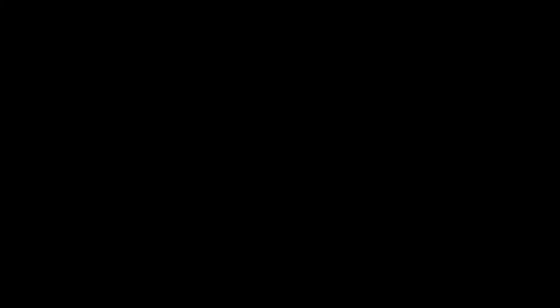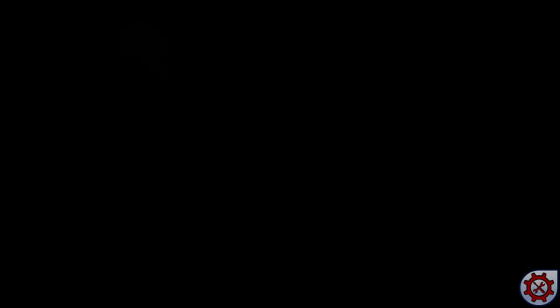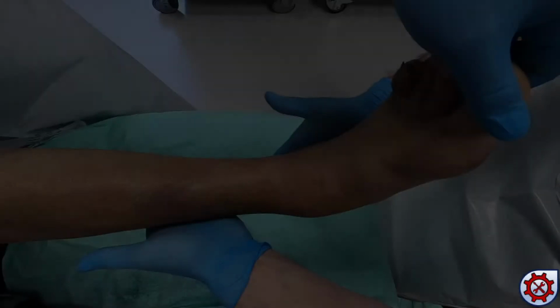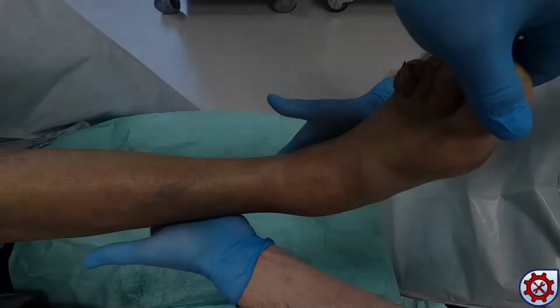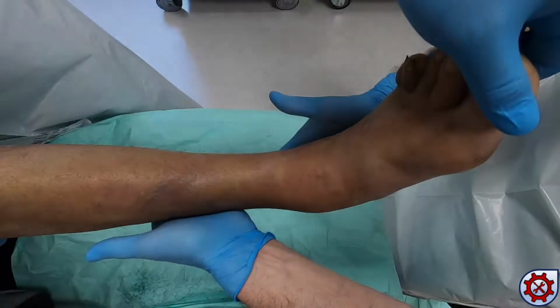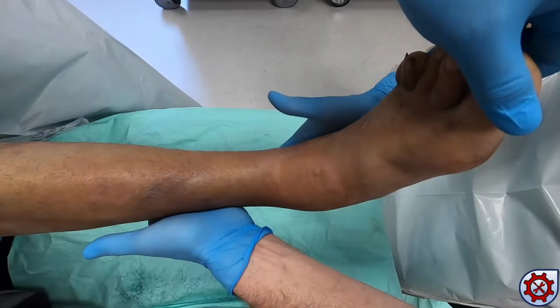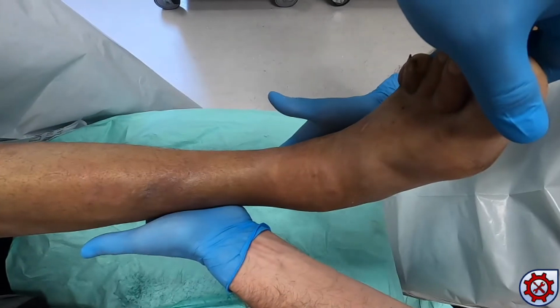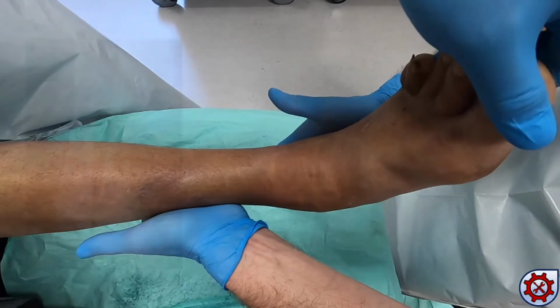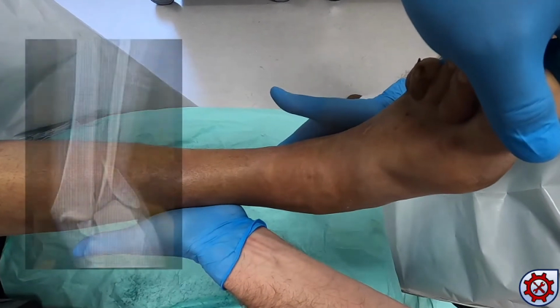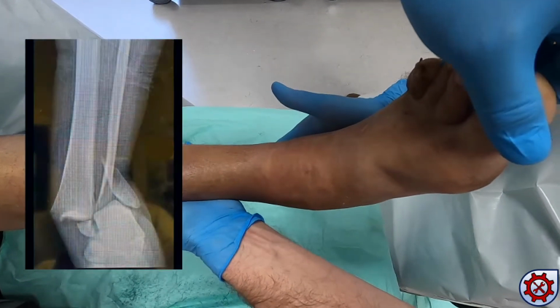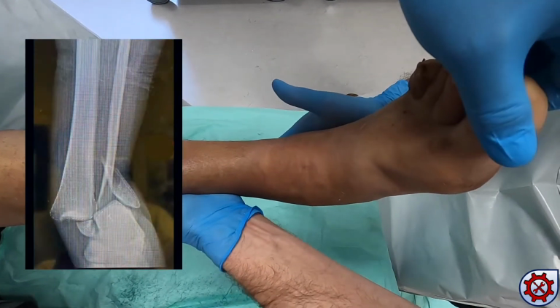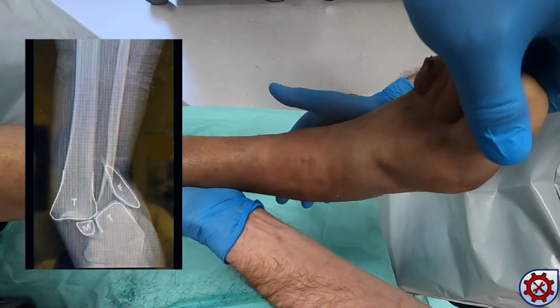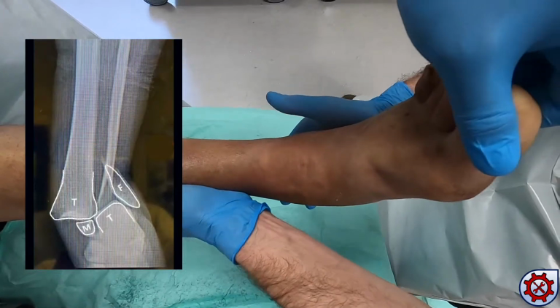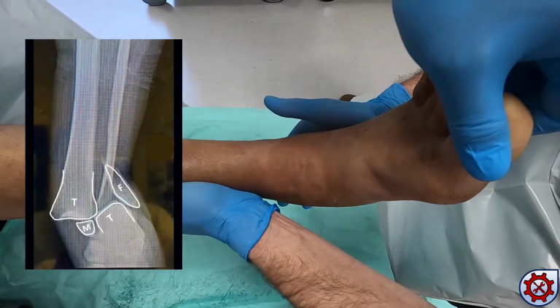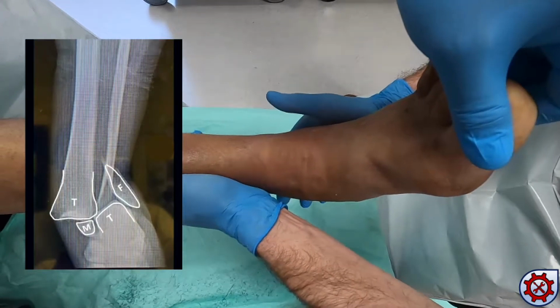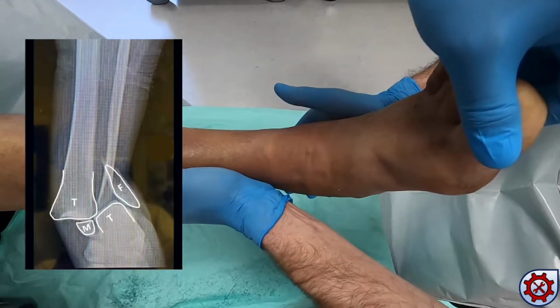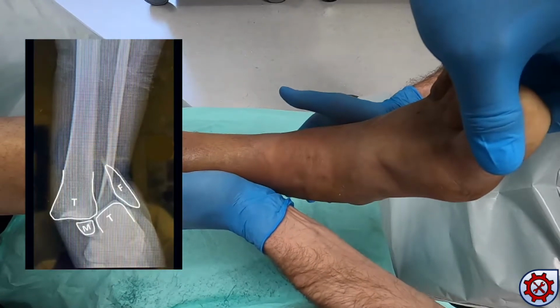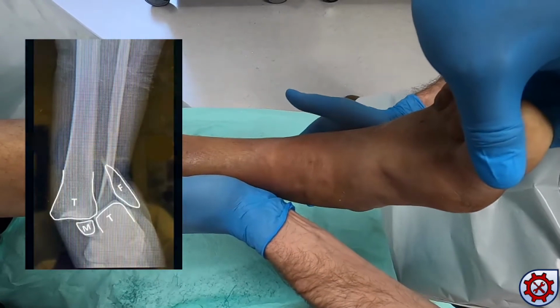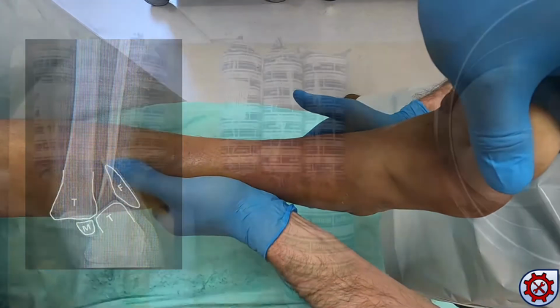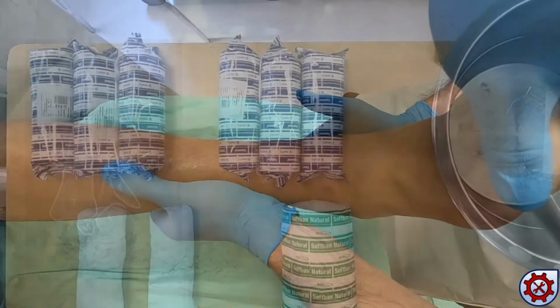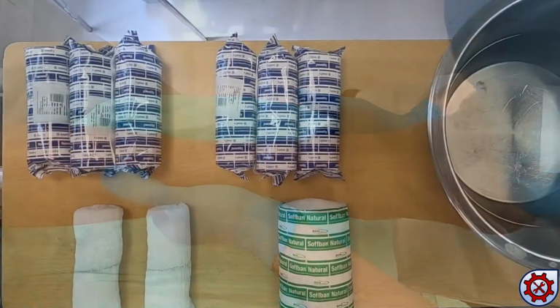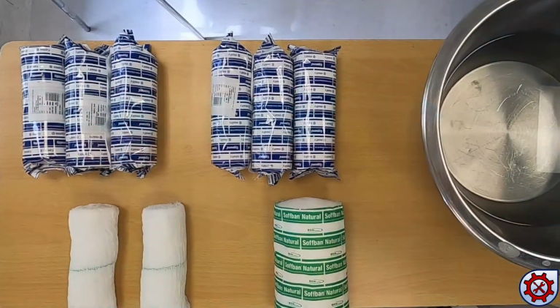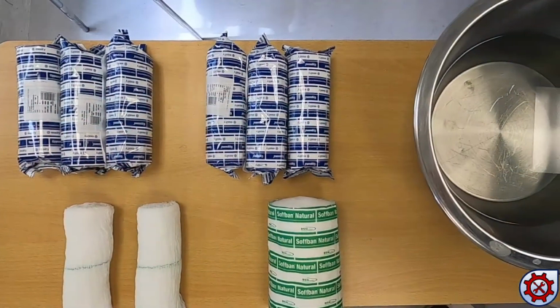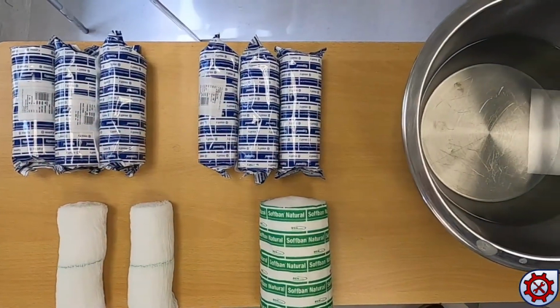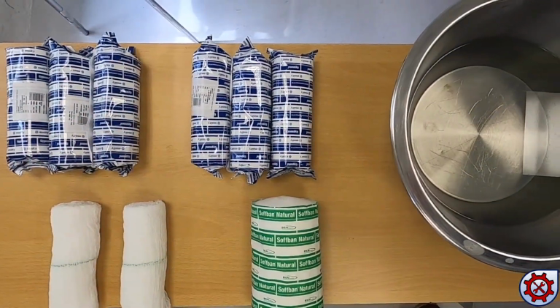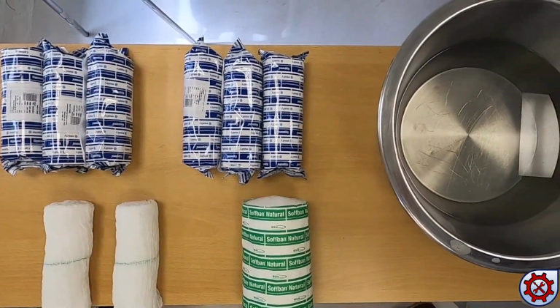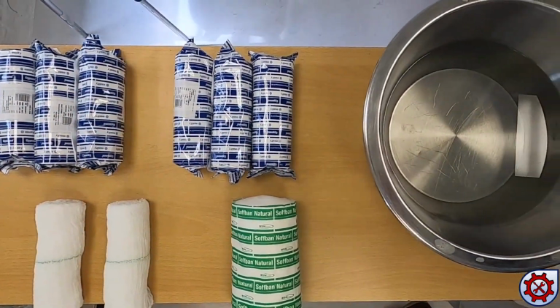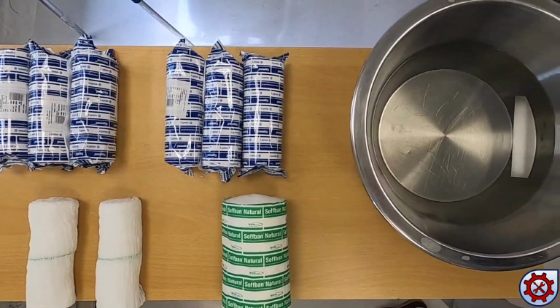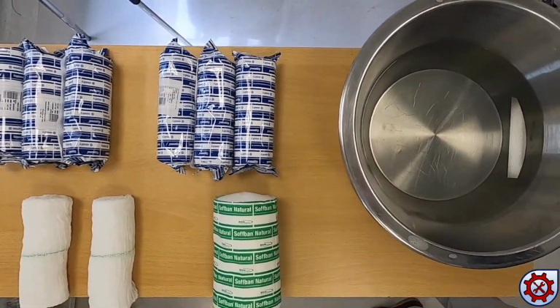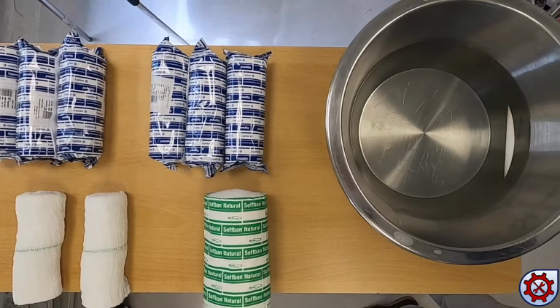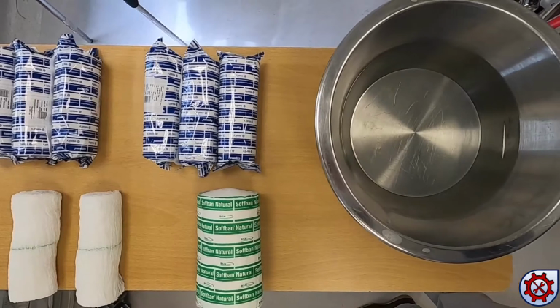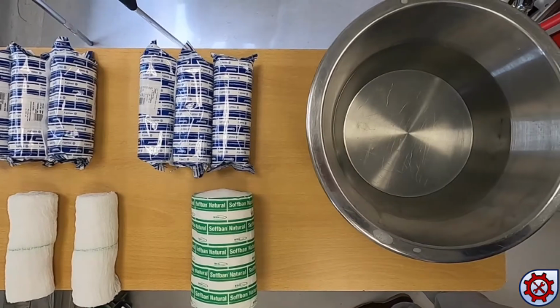In this video we will demonstrate closed reduction of a fracture dislocation of the ankle. The necessary equipment is set up as shown.